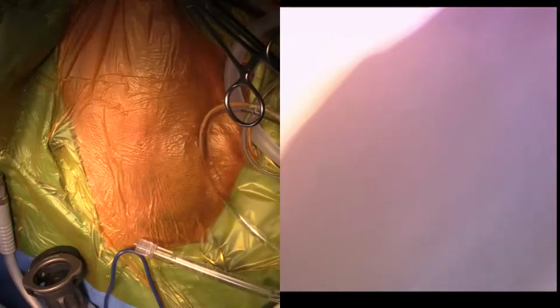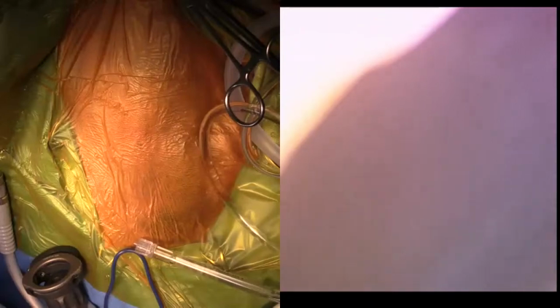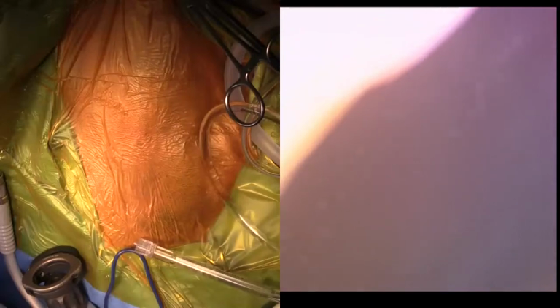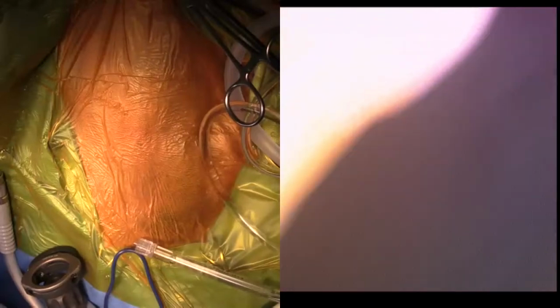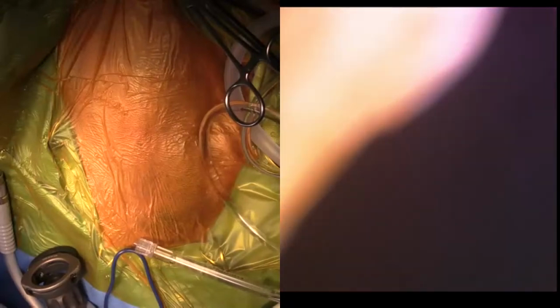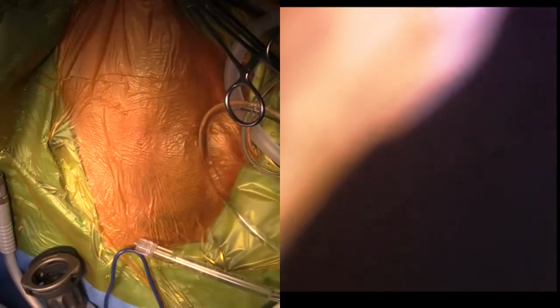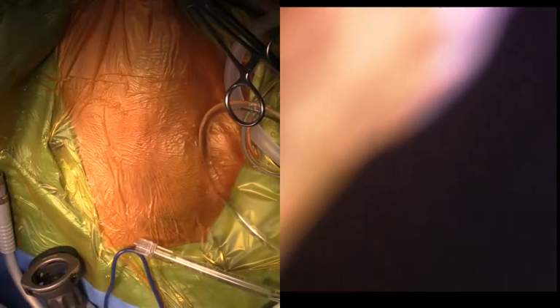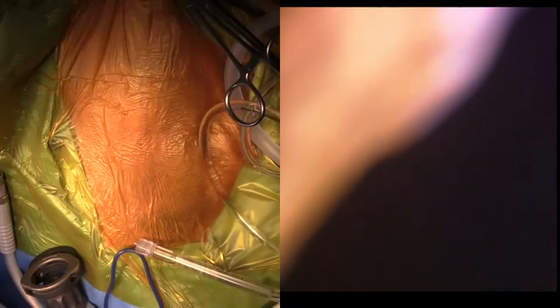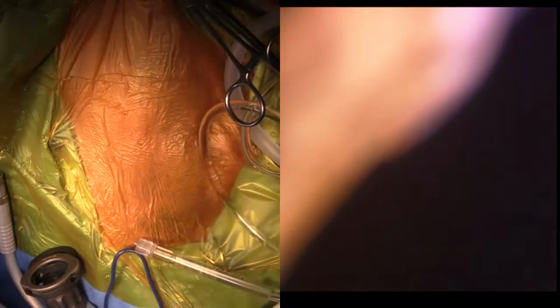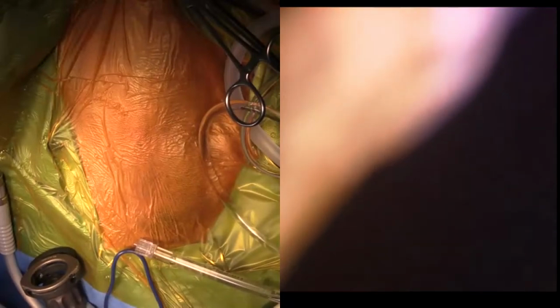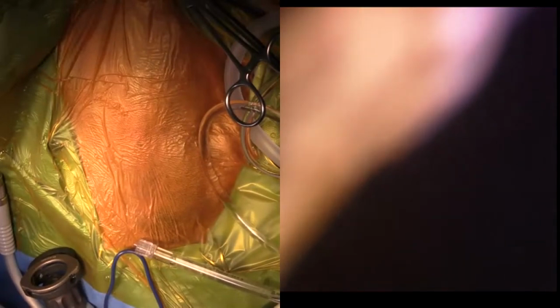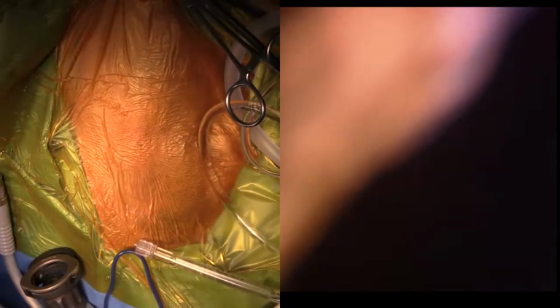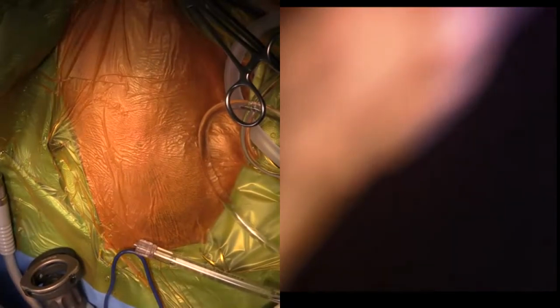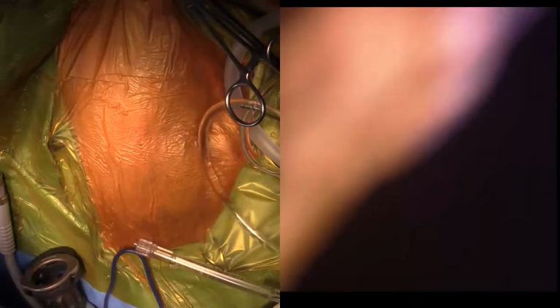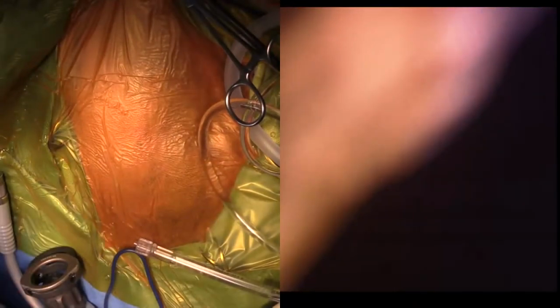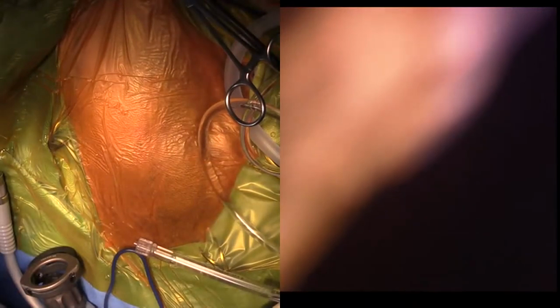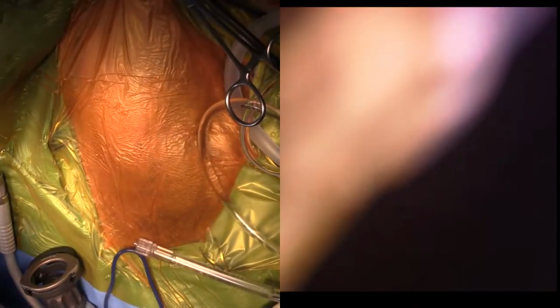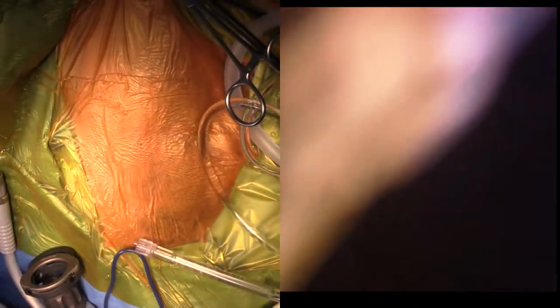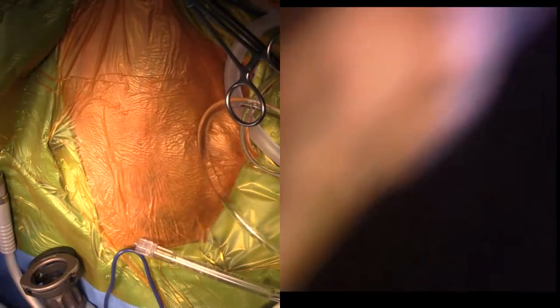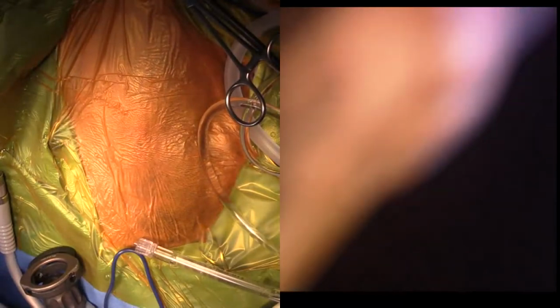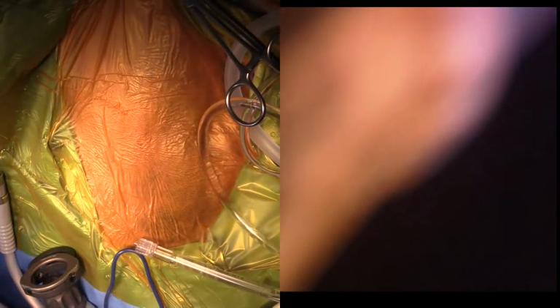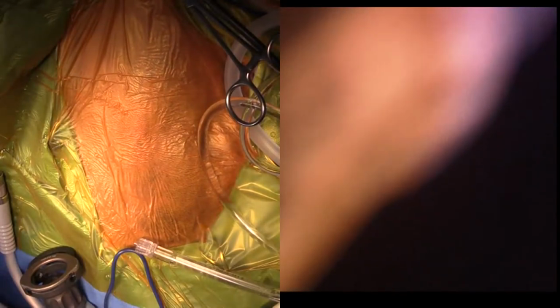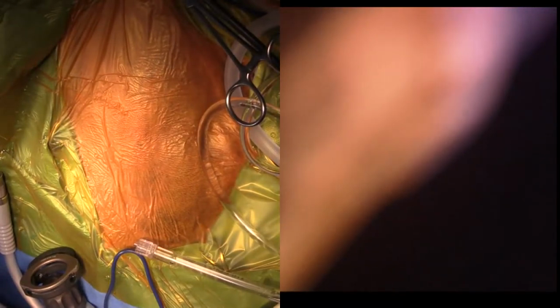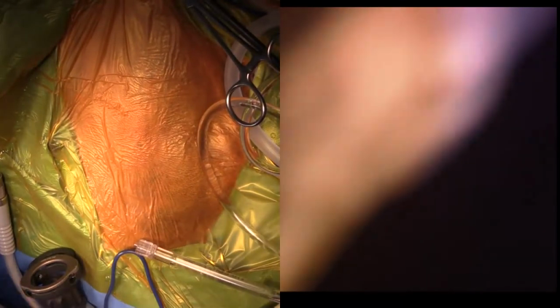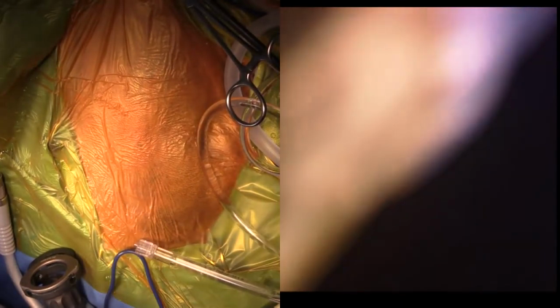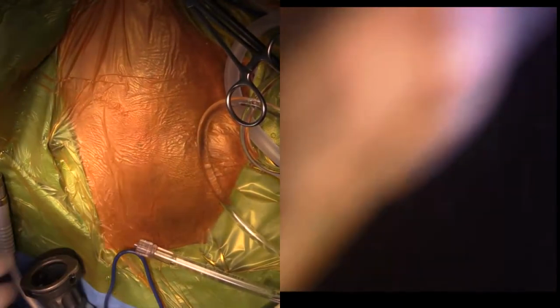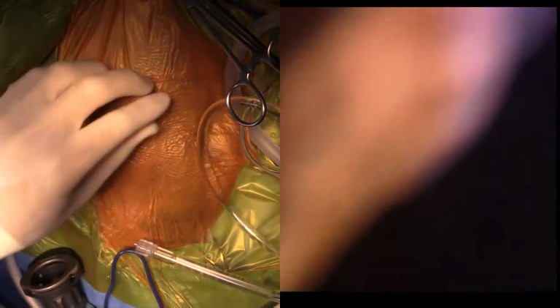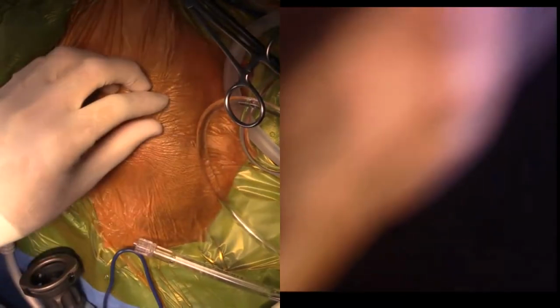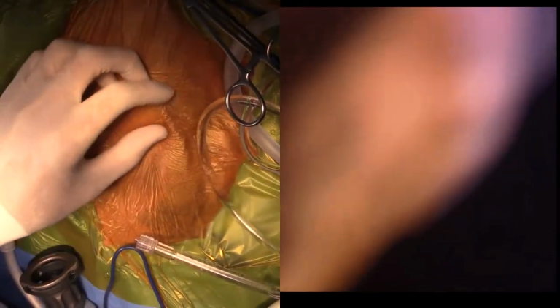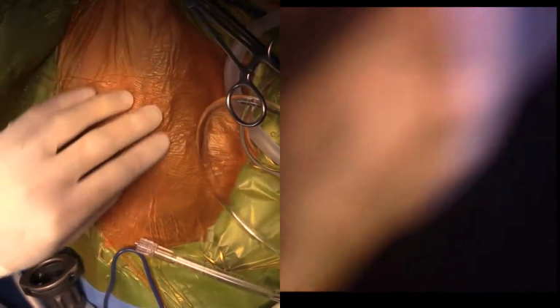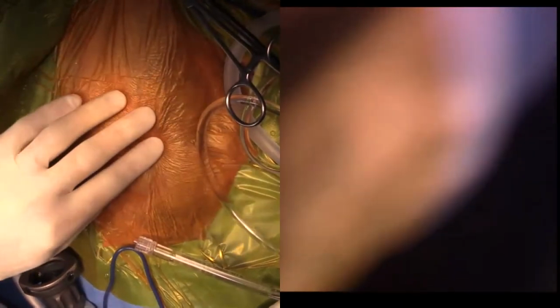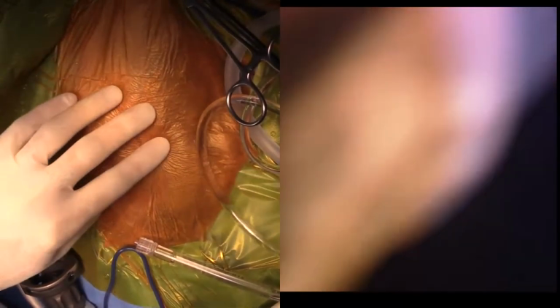Hi guys, this is Charles. I'm one of the surgeons at Southpaws, and today is my orthopedic day, even though I normally don't do a lot of orthopedics.